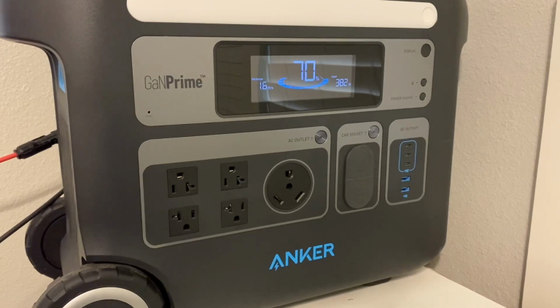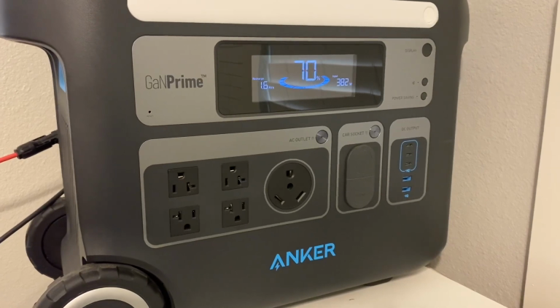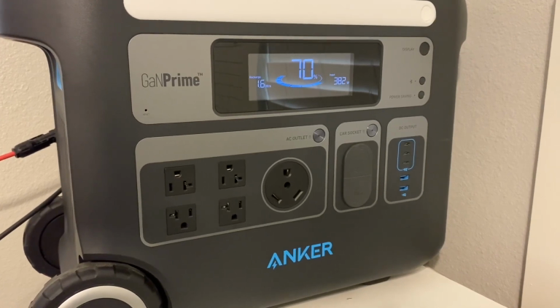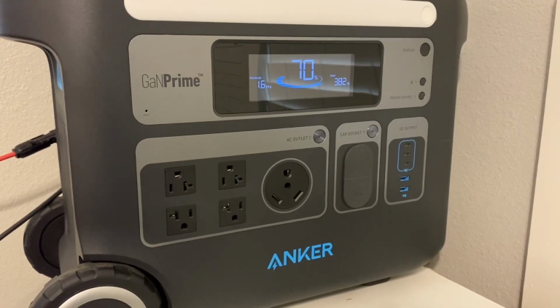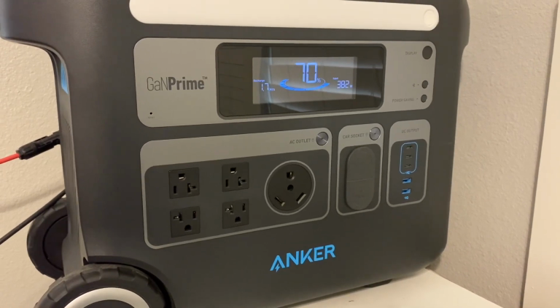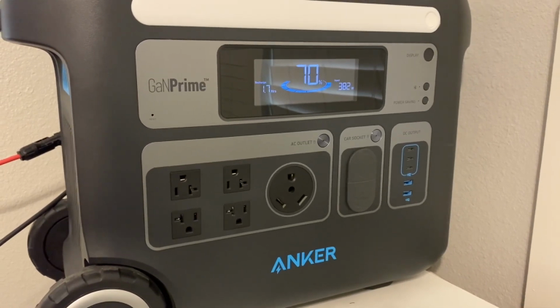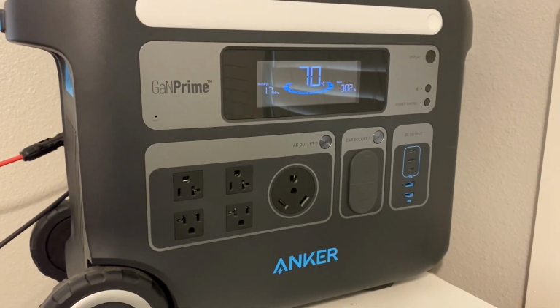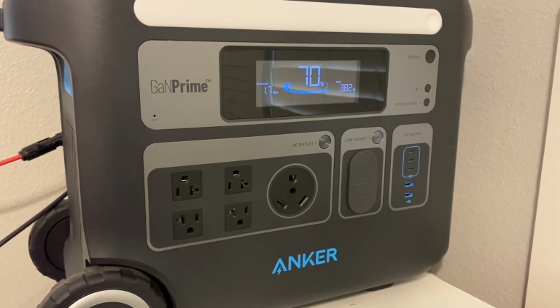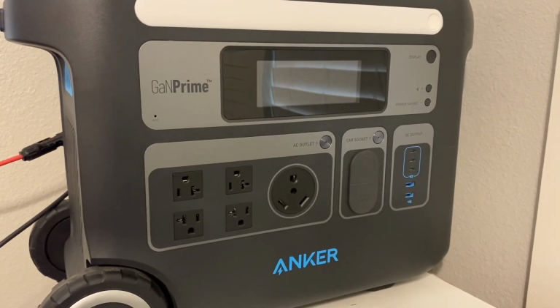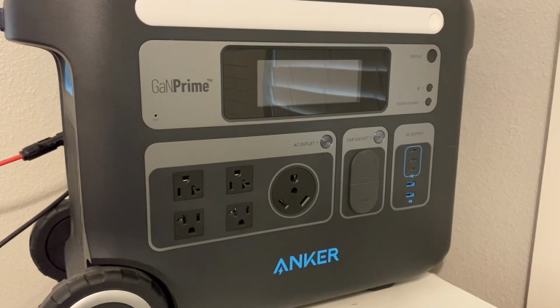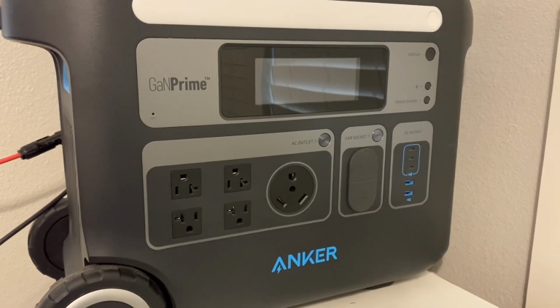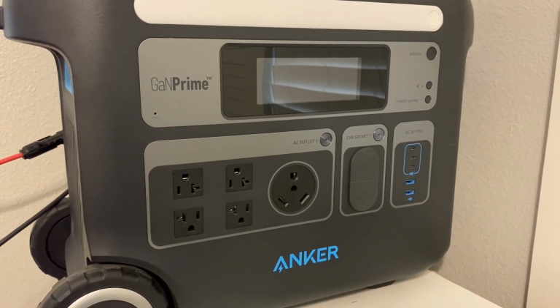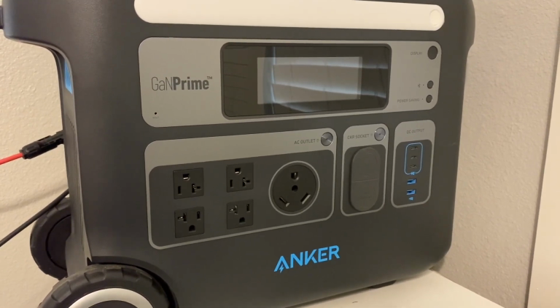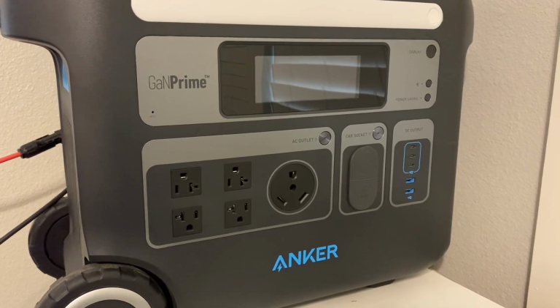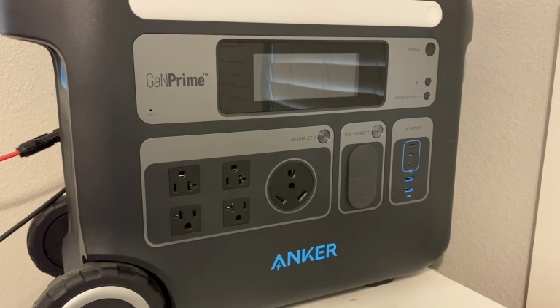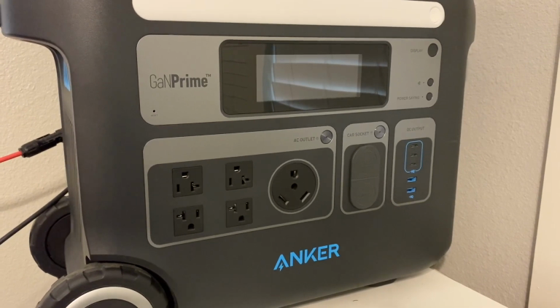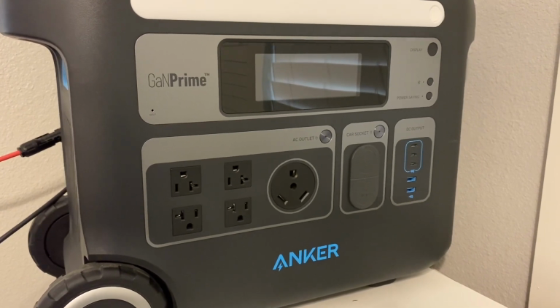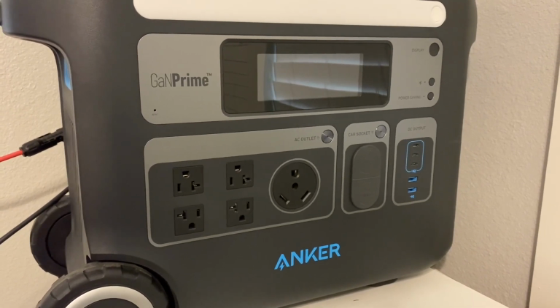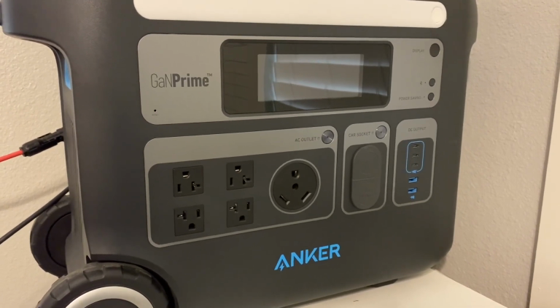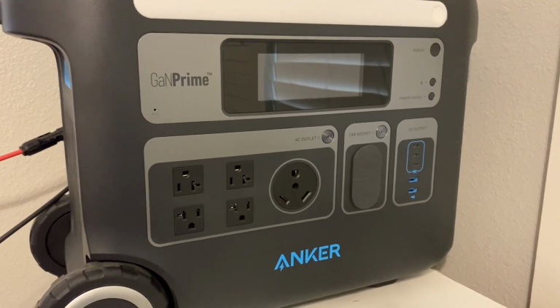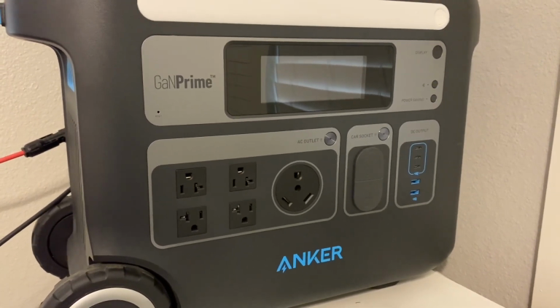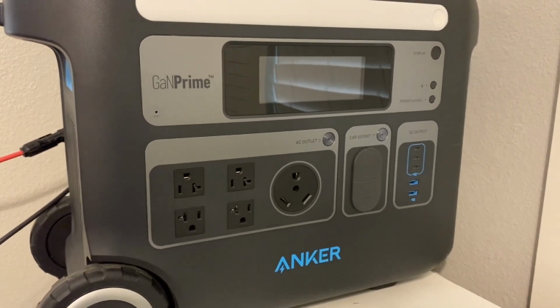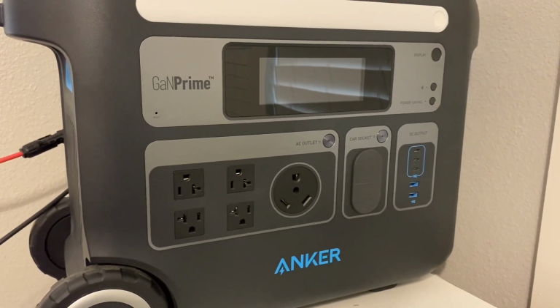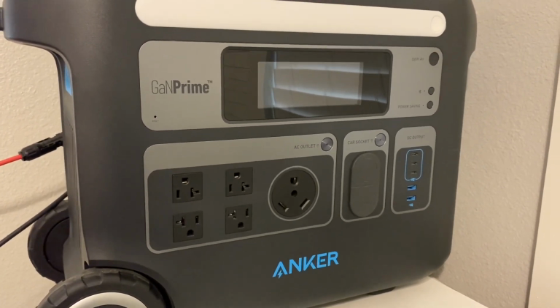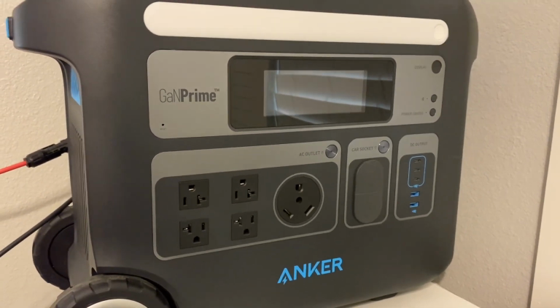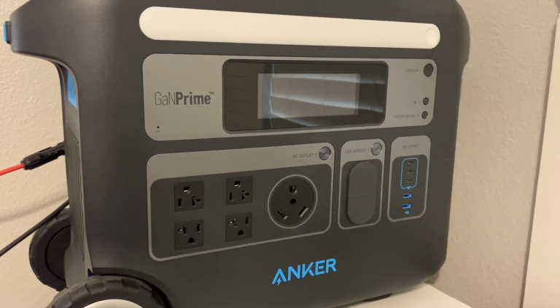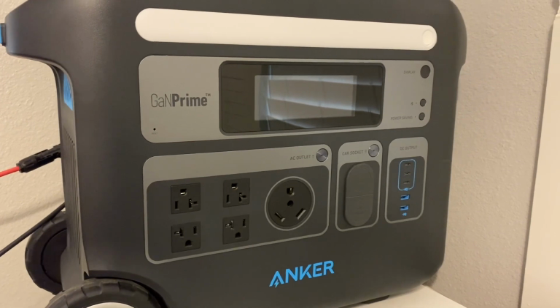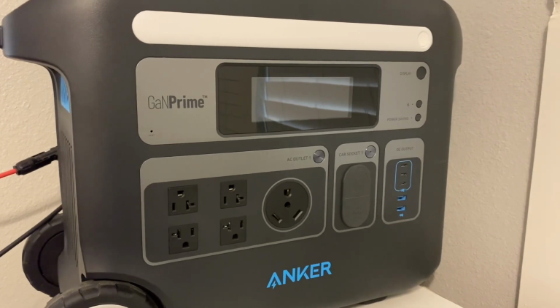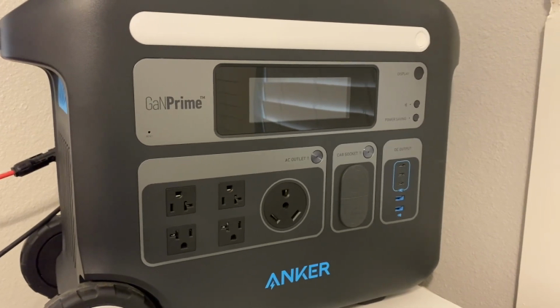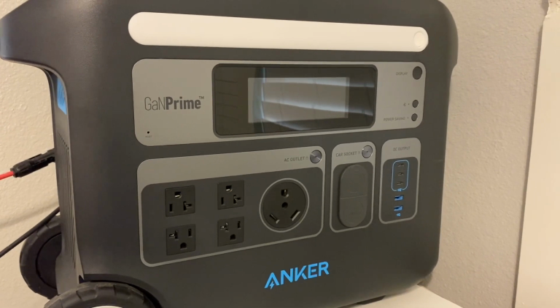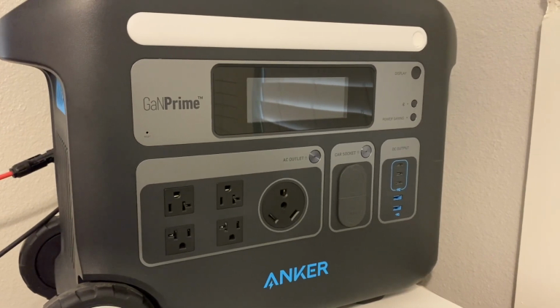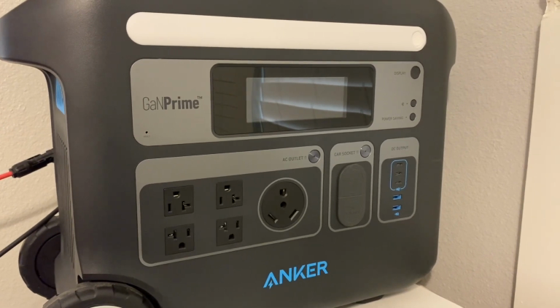Some air conditioners will use less watts, some will use more. Just take your watt-hours, divide by the watts you'll be using, and that gives you an idea of how long it should run. Thank you and hope you enjoyed the video.